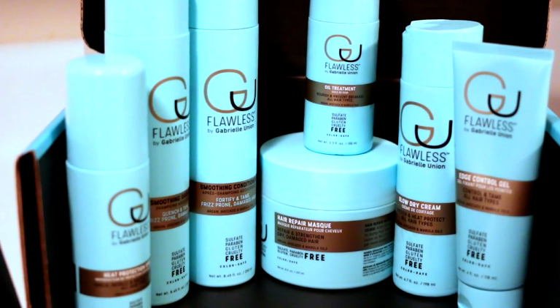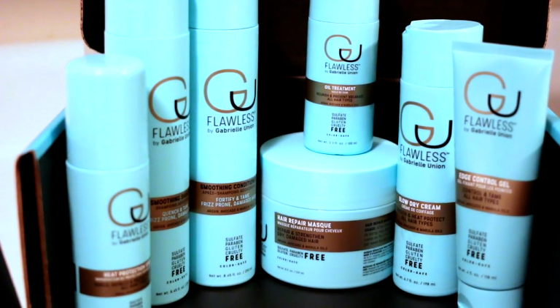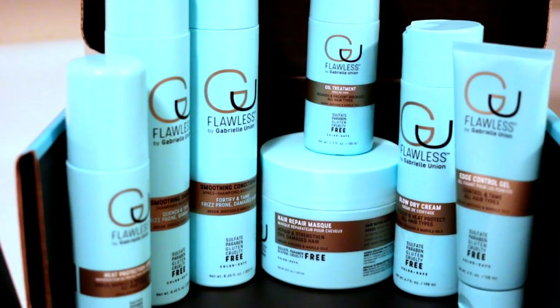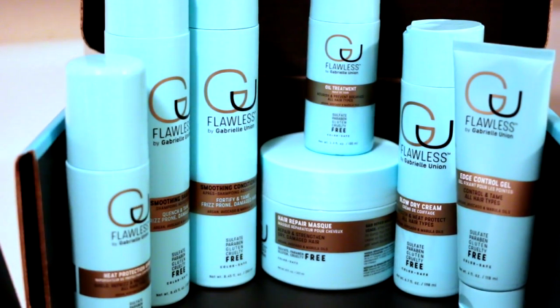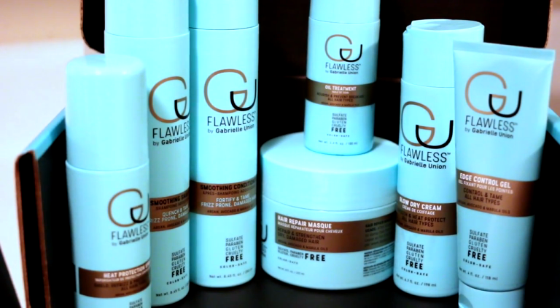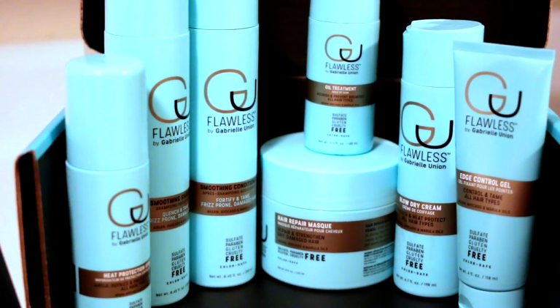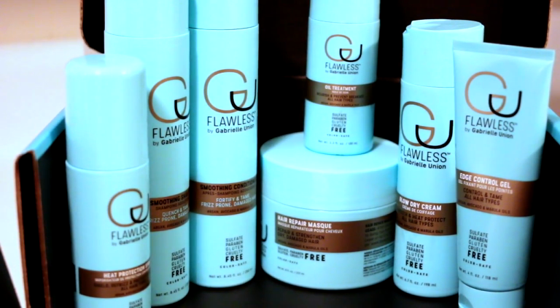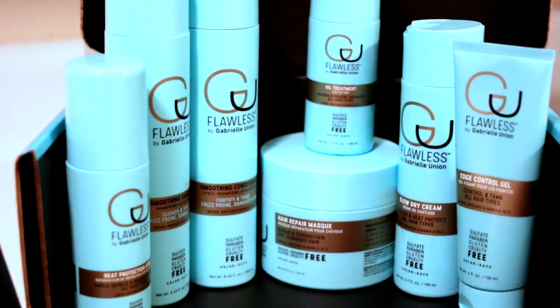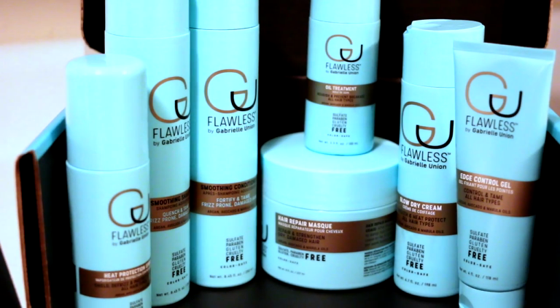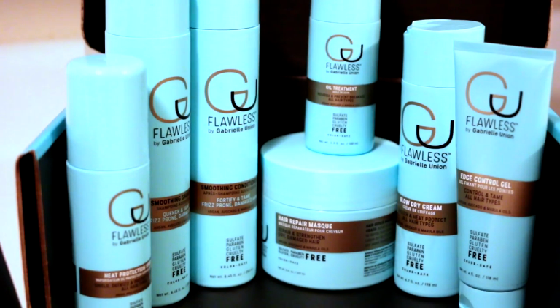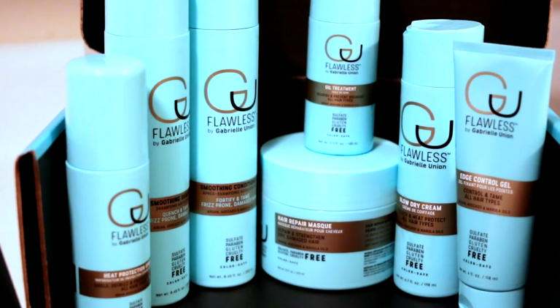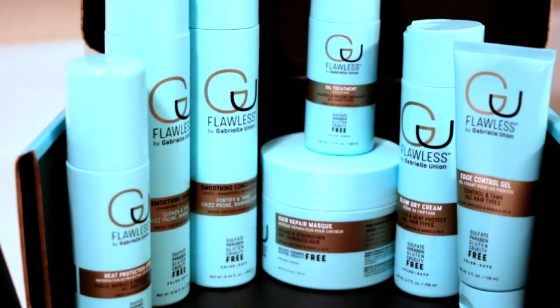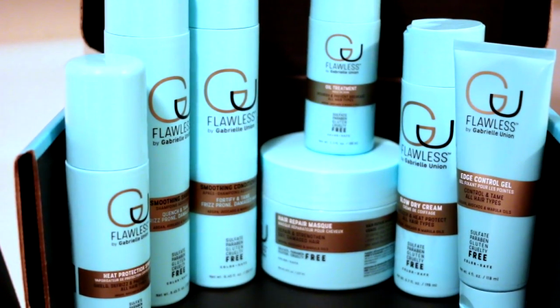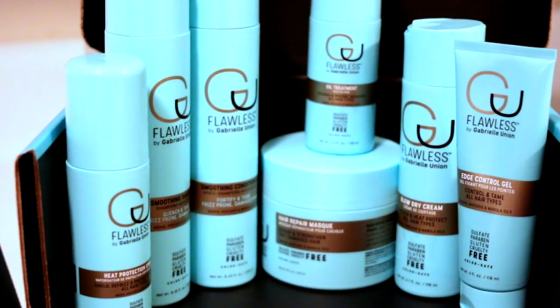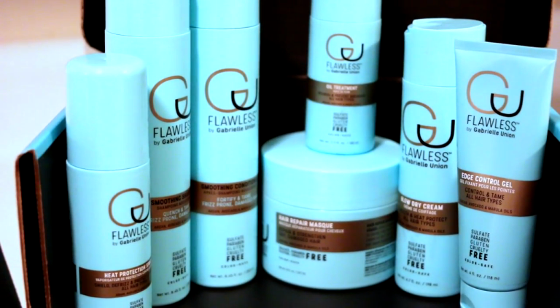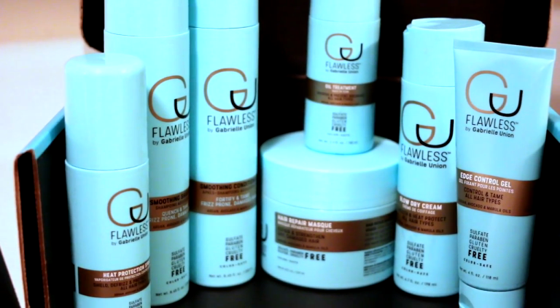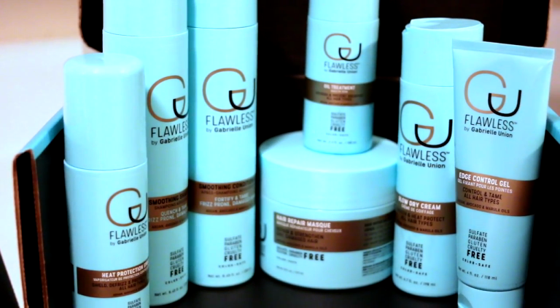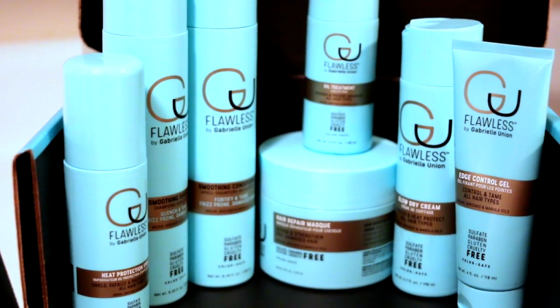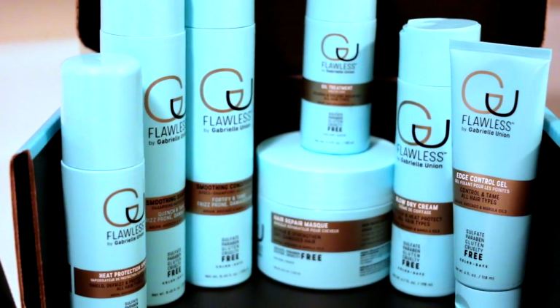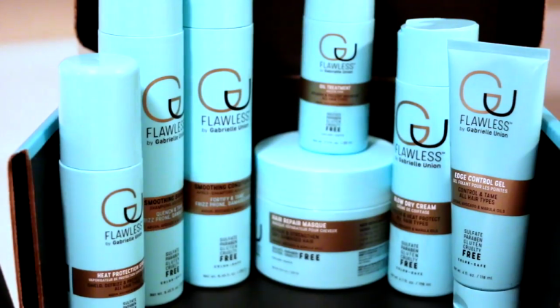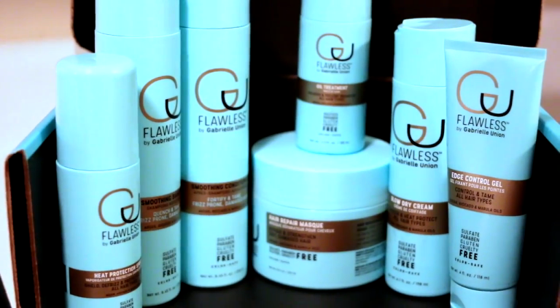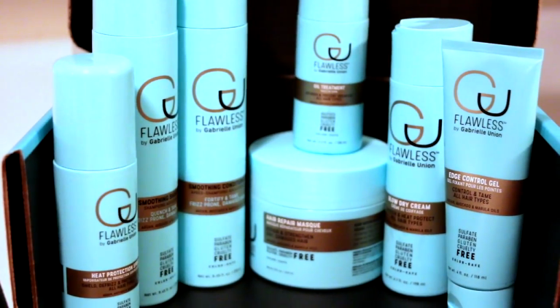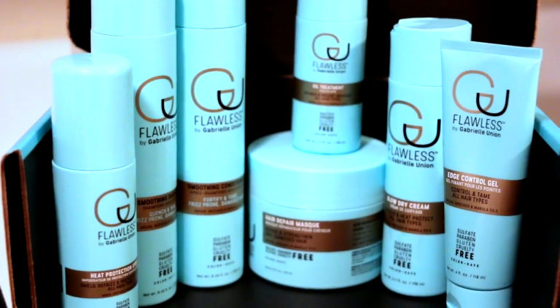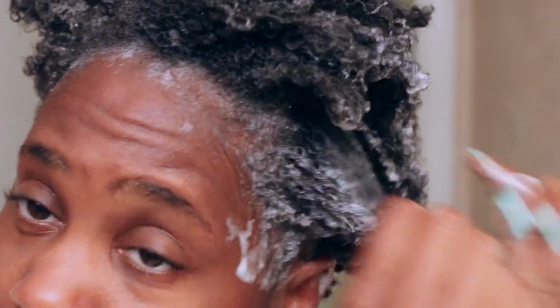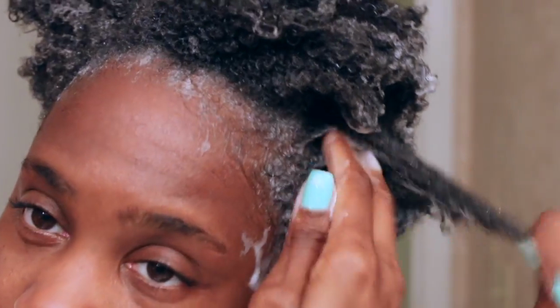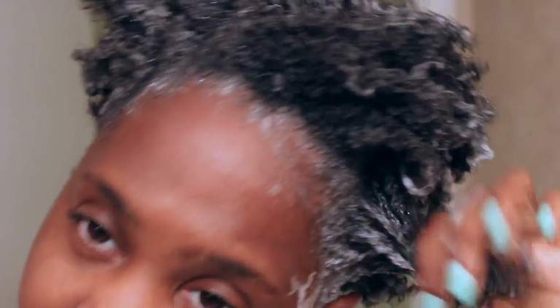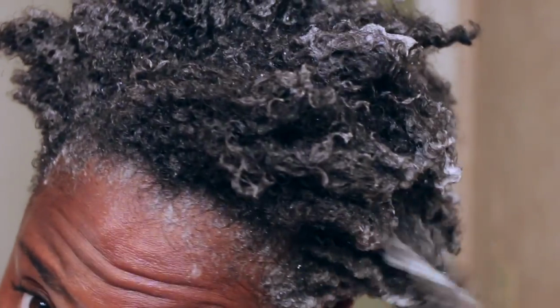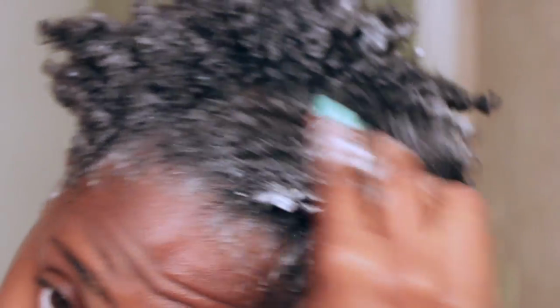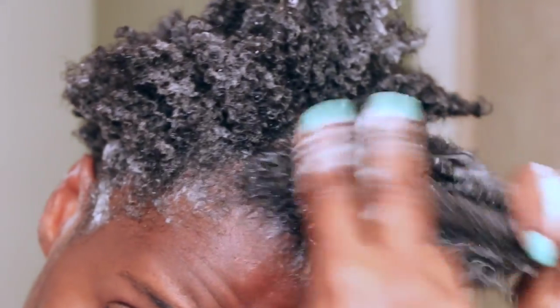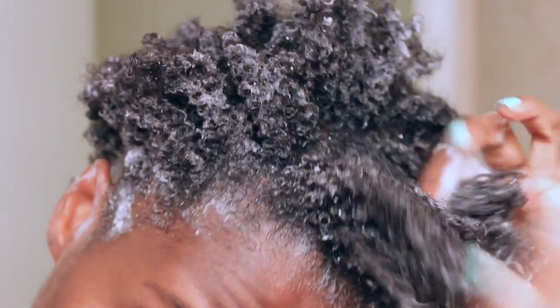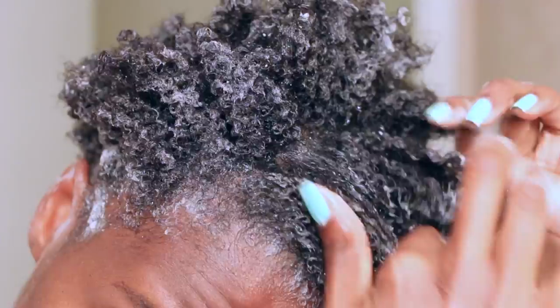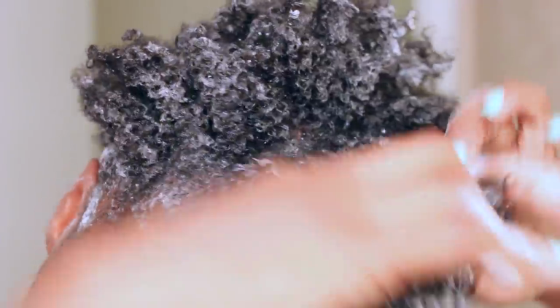Each product has a unique blend of argan, avocado, and marula oils to combat dryness, split ends, brittleness, frizz, and any damage you may have. For this style, I started off with shampooing and conditioning my hair.